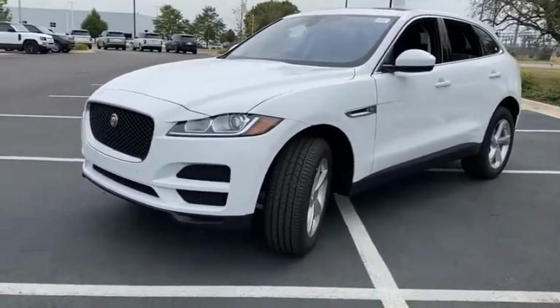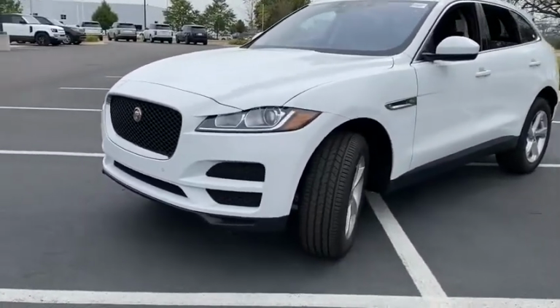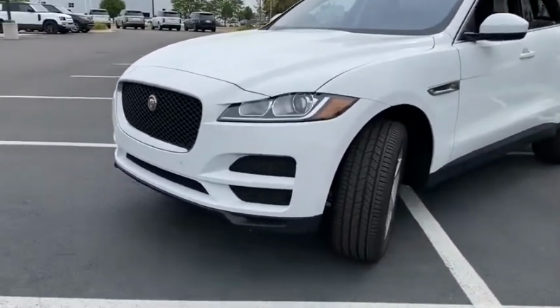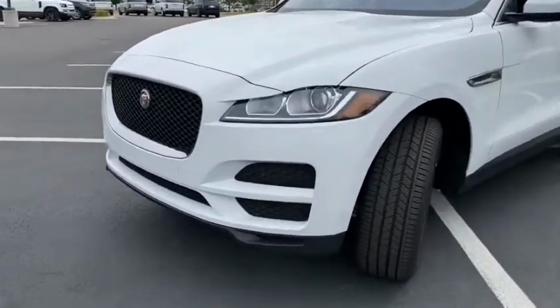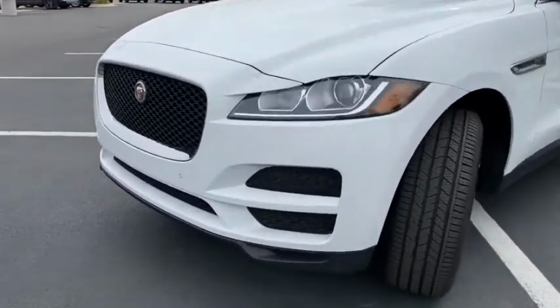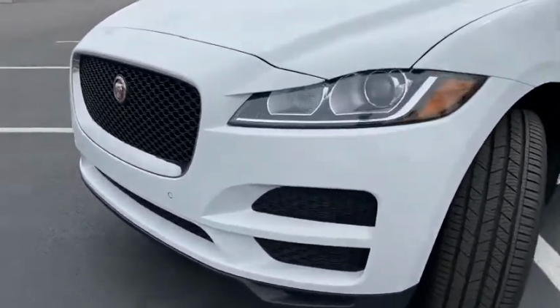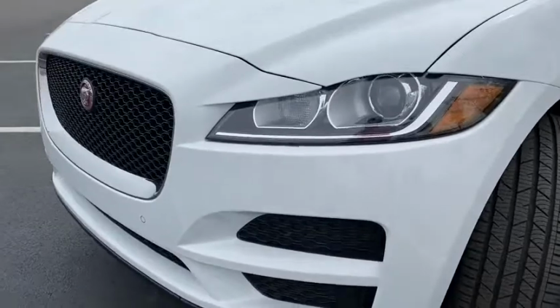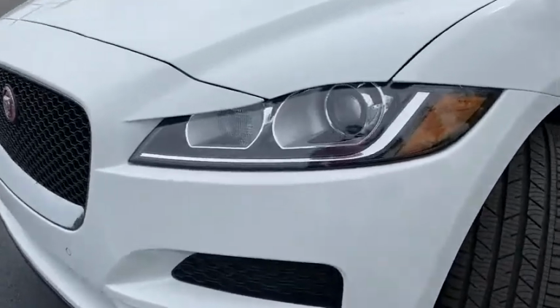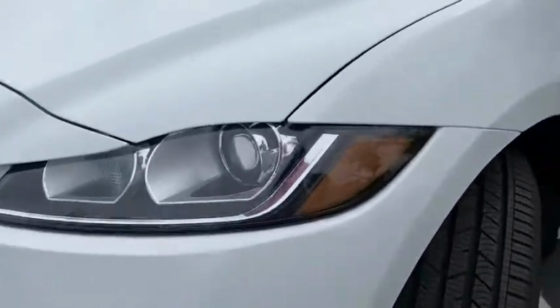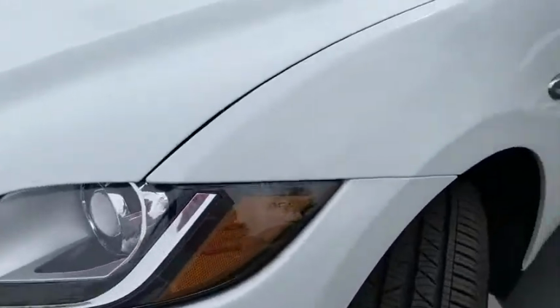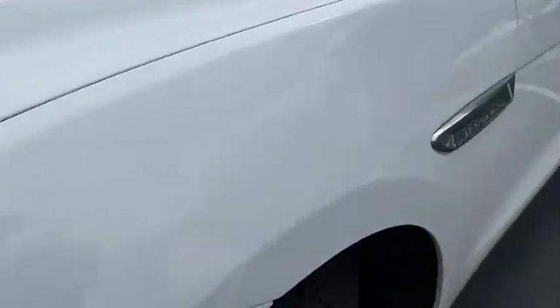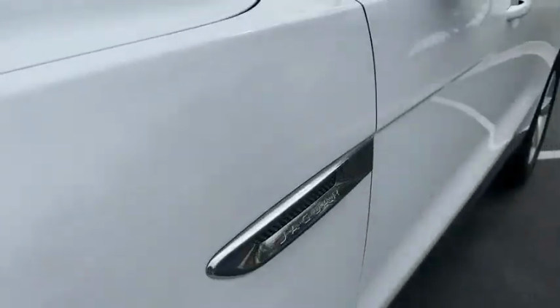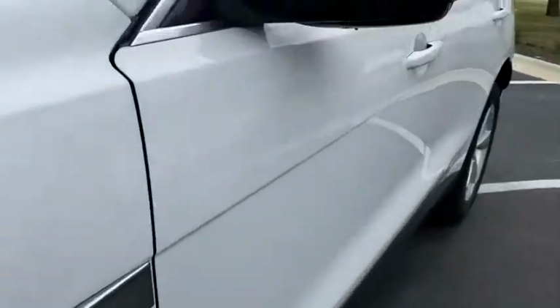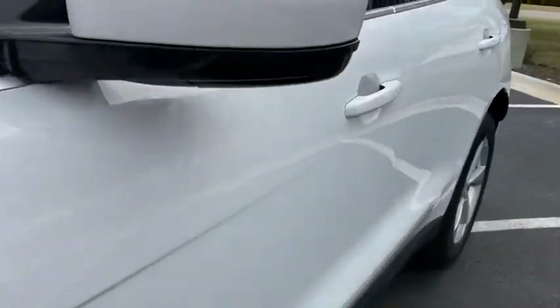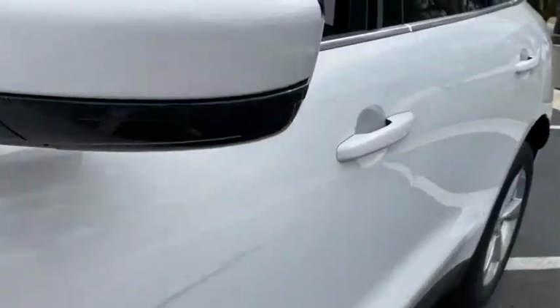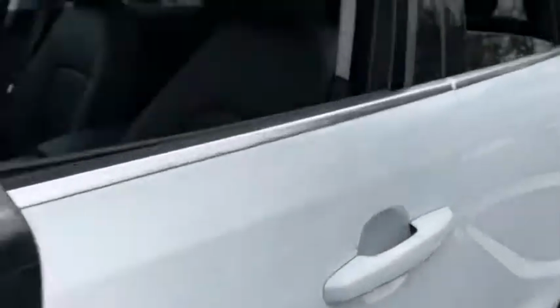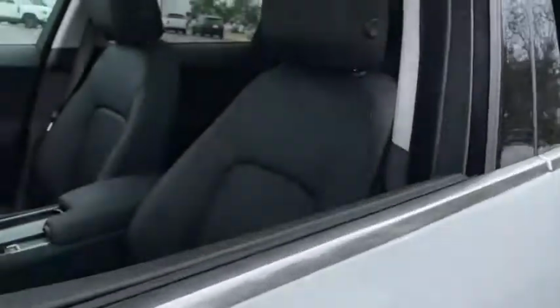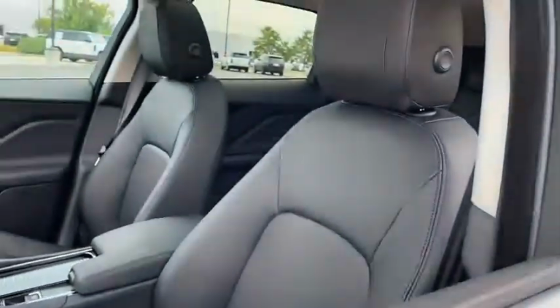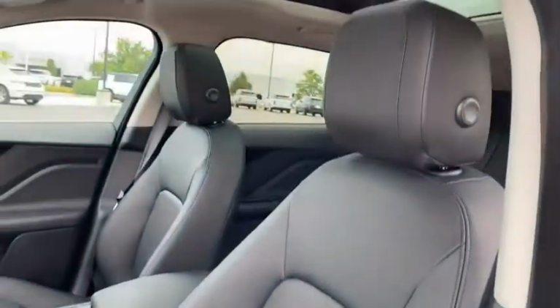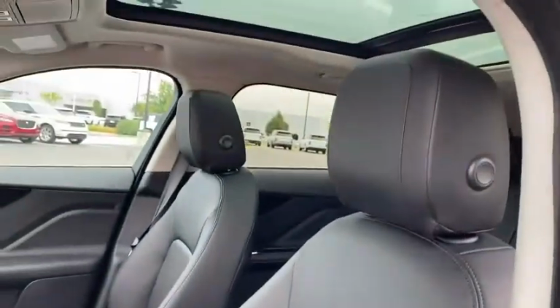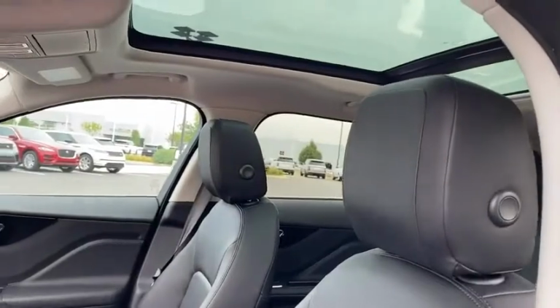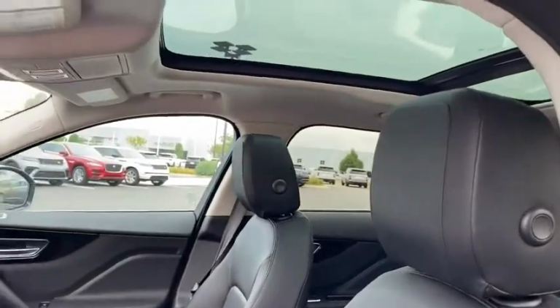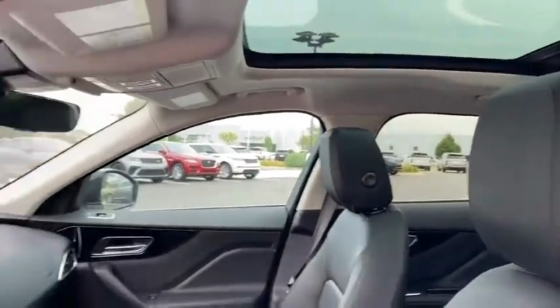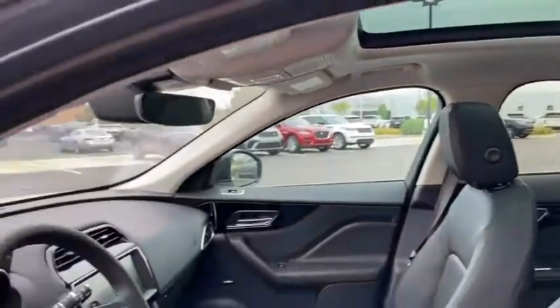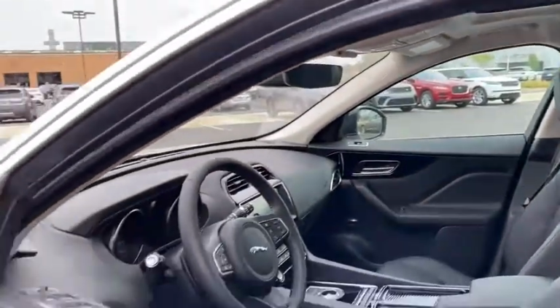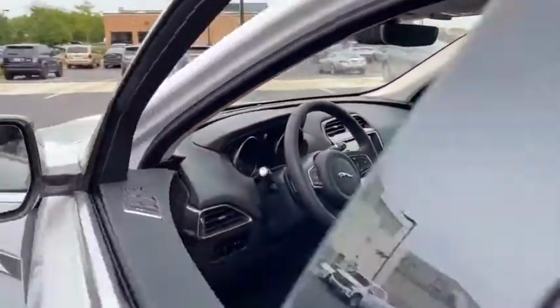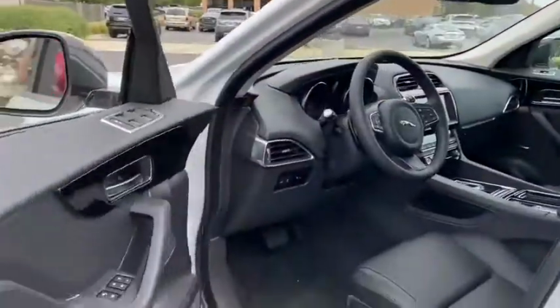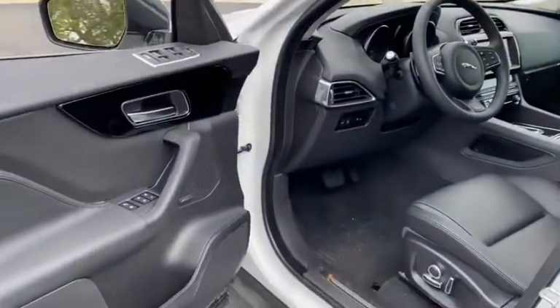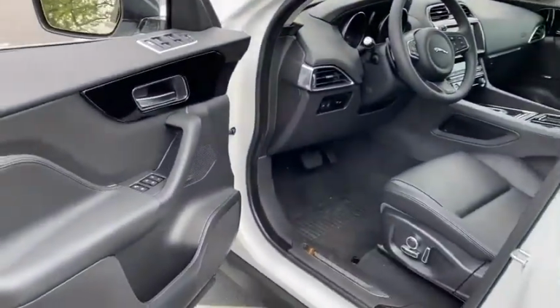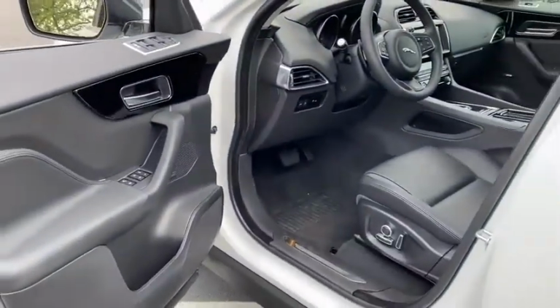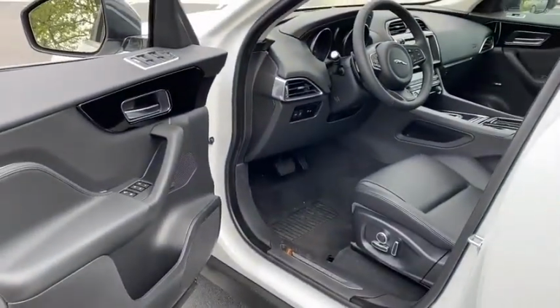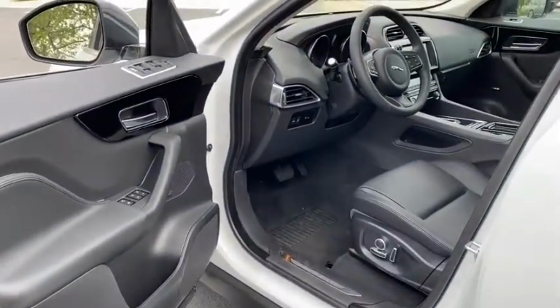Here are some of this vehicle's great options: keyless entry, traction control, heated seats, power liftgate, power passenger seats, dual airbags, power steering, four-wheel disc brakes, and compass.